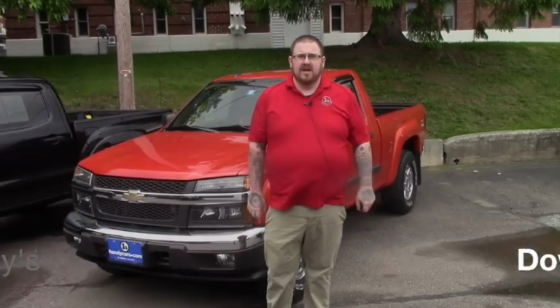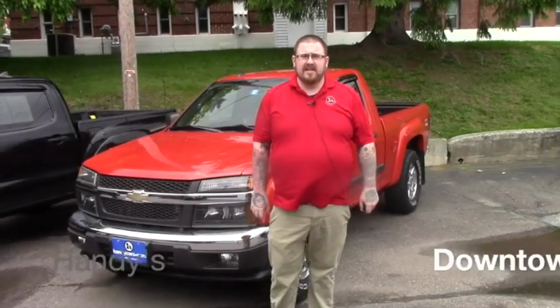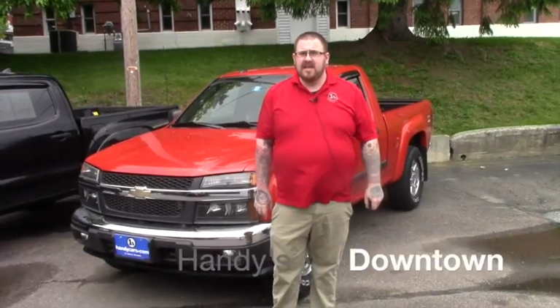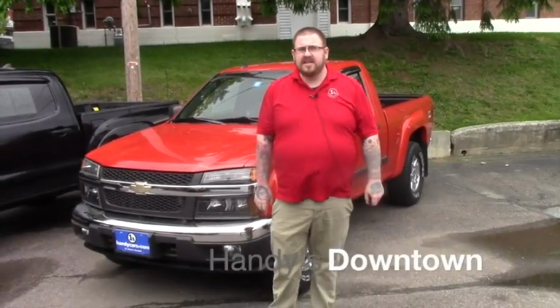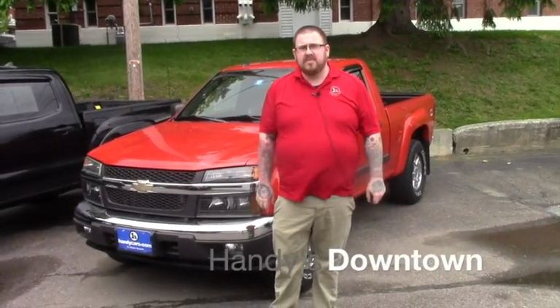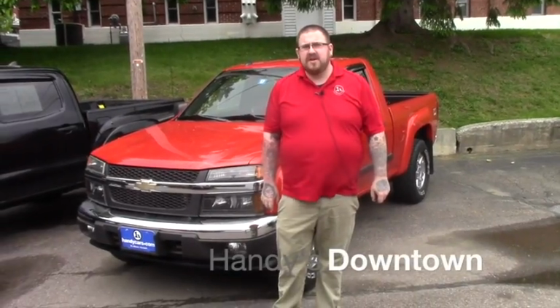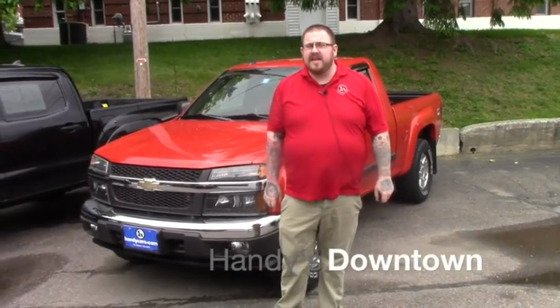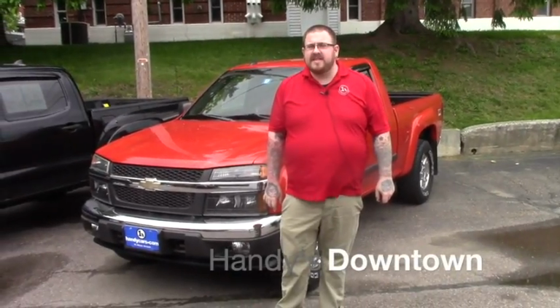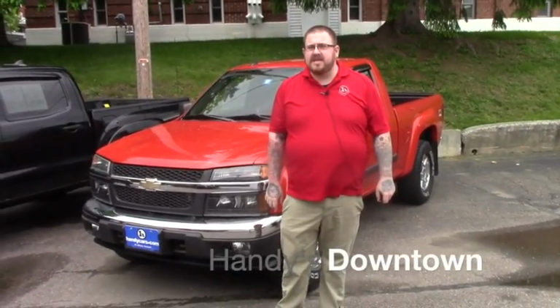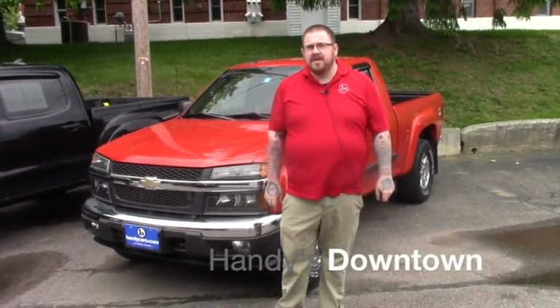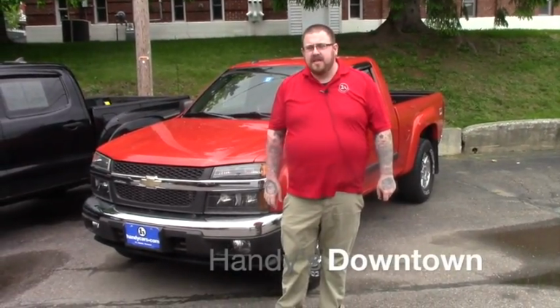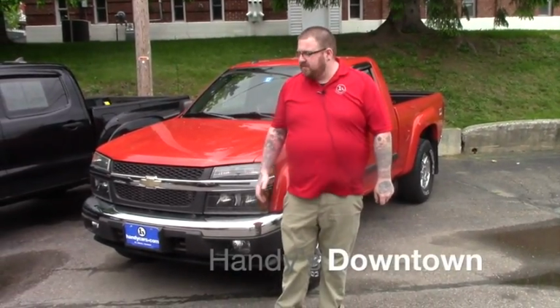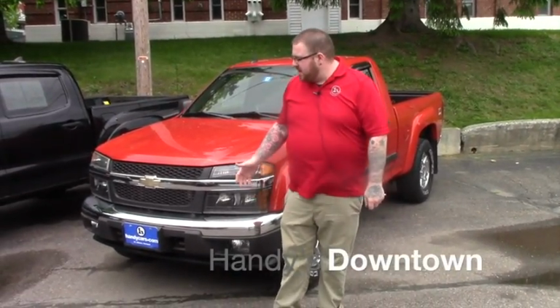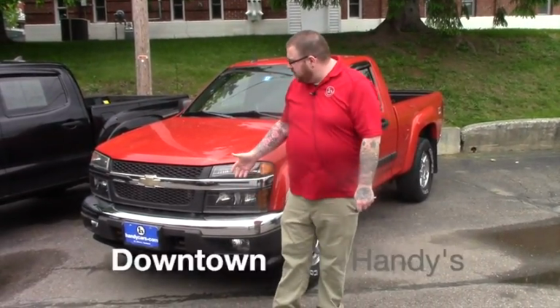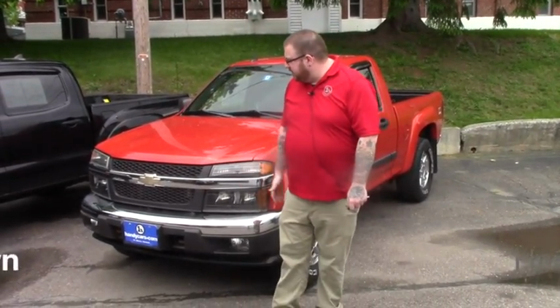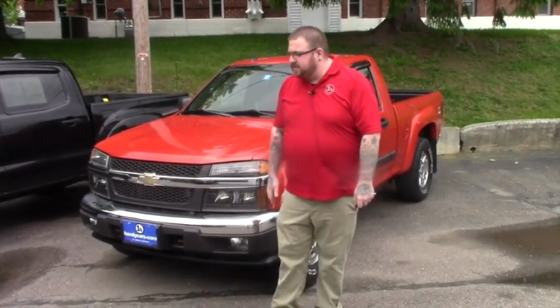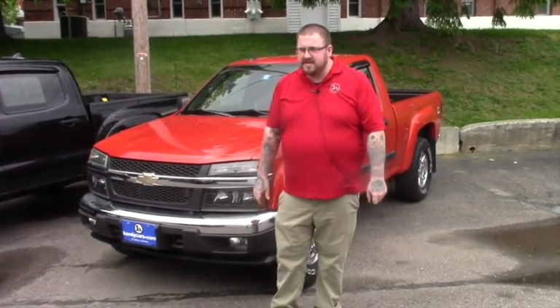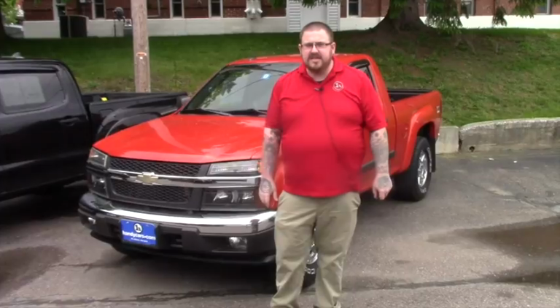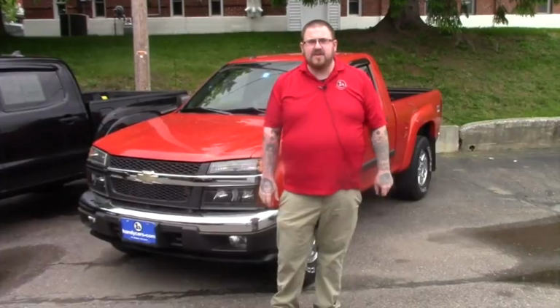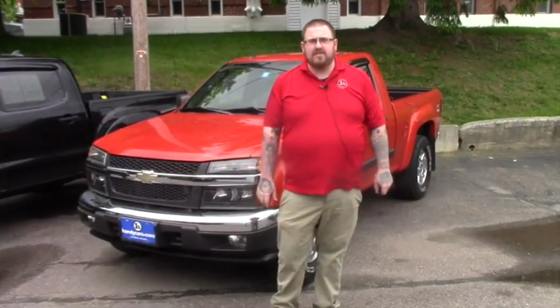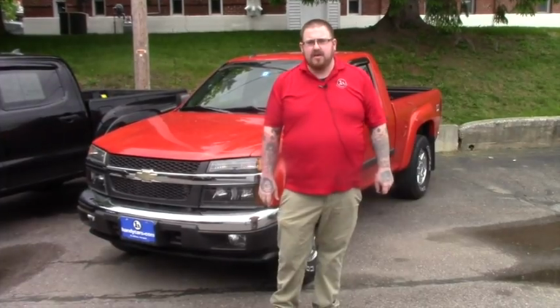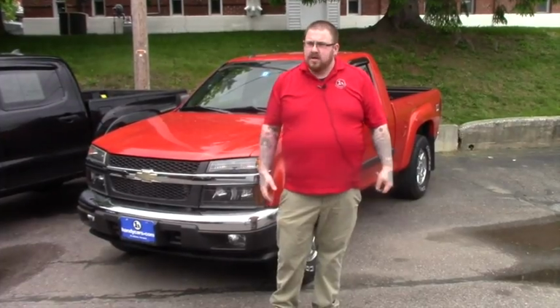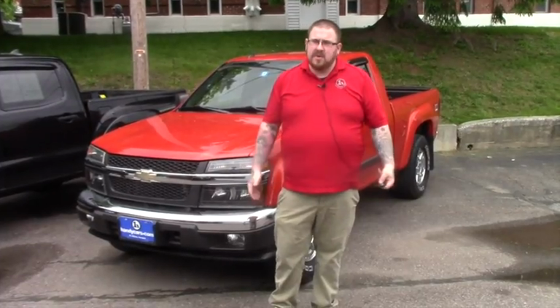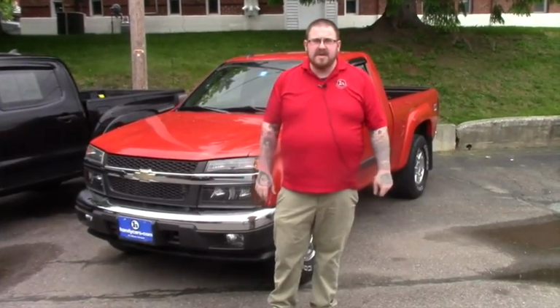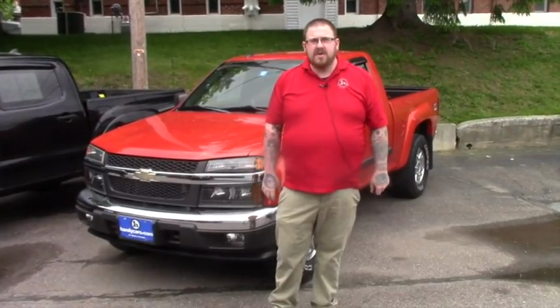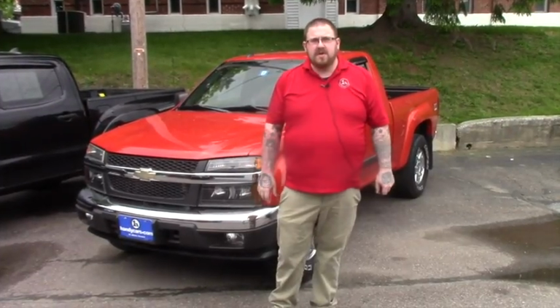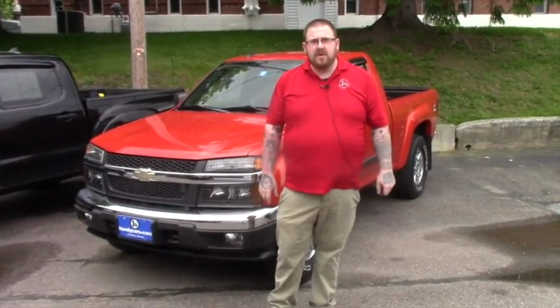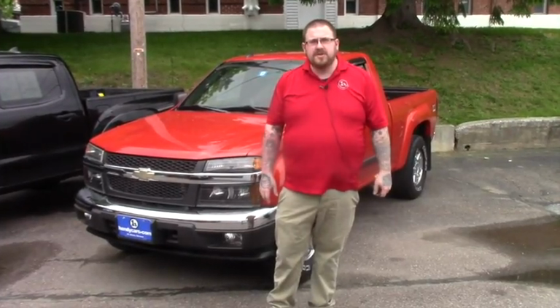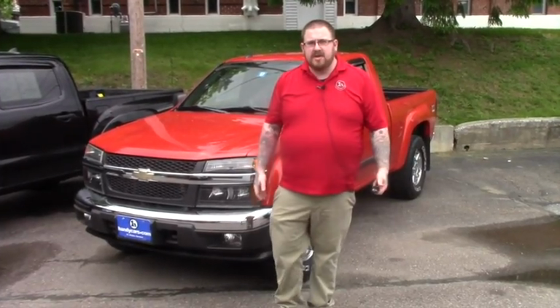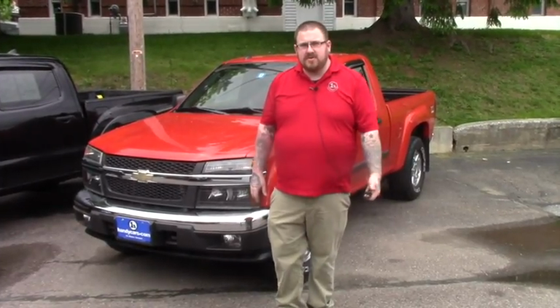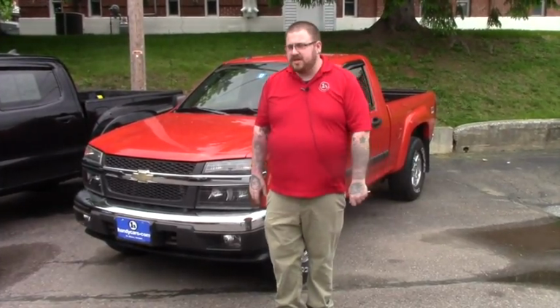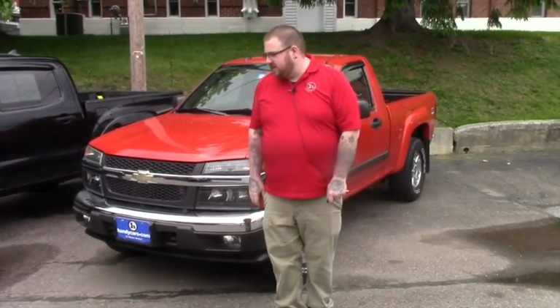Hi Lee, Nick Lambert here at Handys Downtown. Thank you for your inquiry on this 2008 Chevy Colorado. Just wanted to make a quick video for you so you could get a better look at the vehicle.